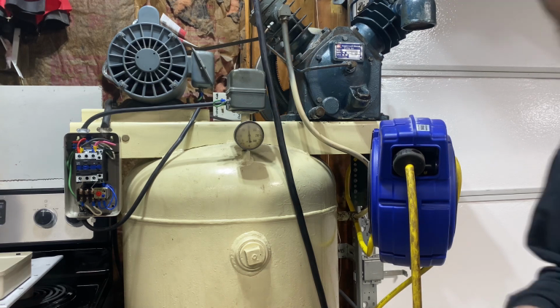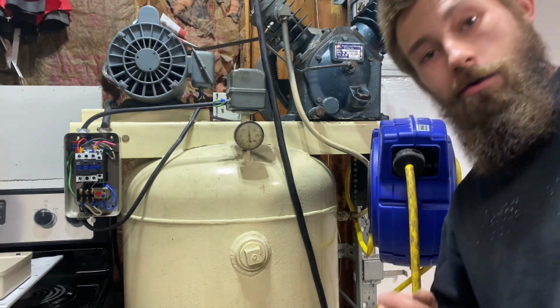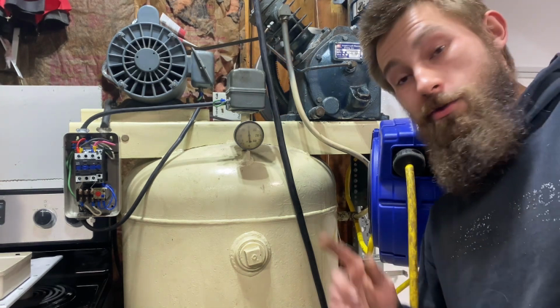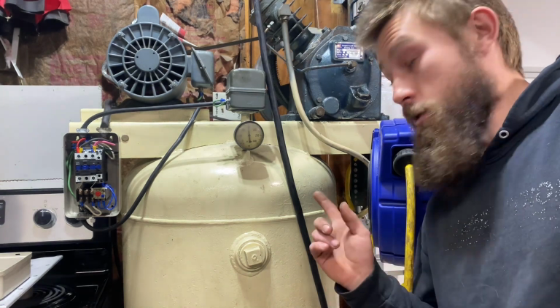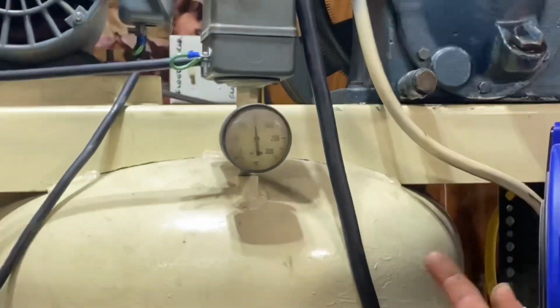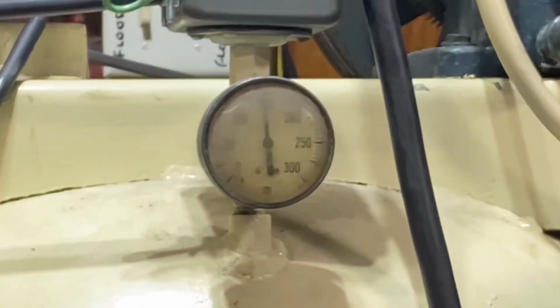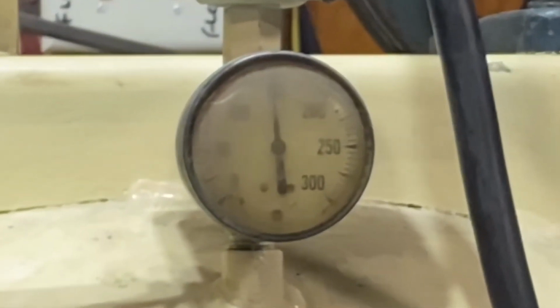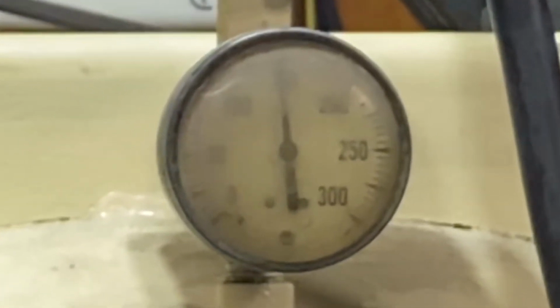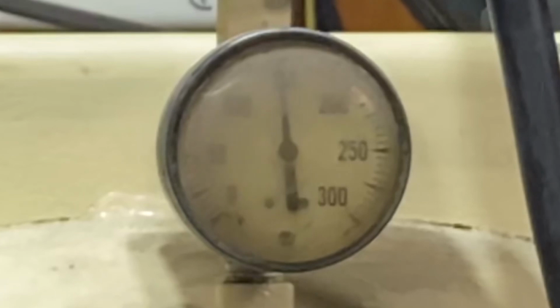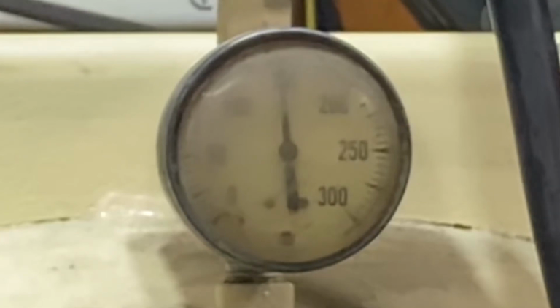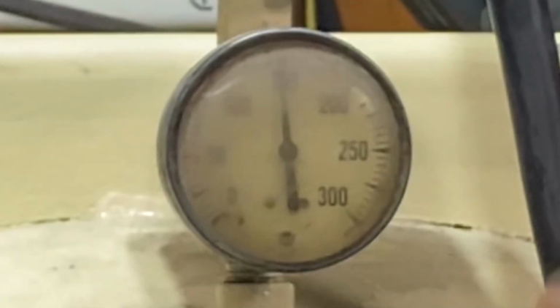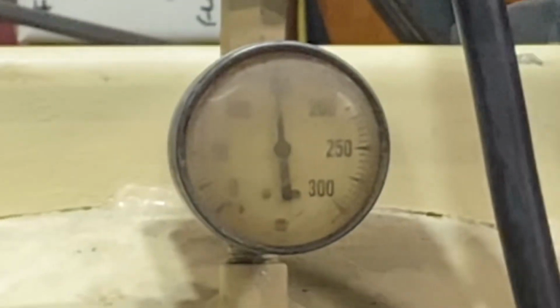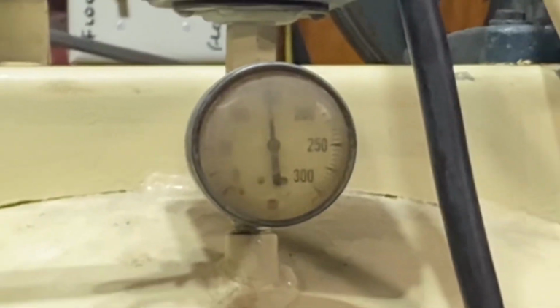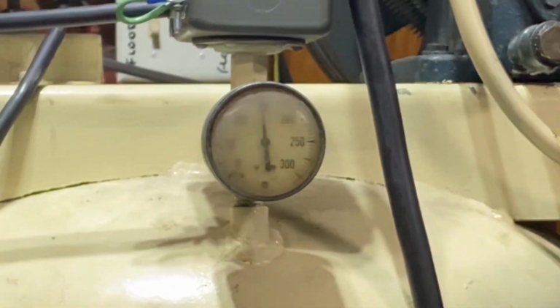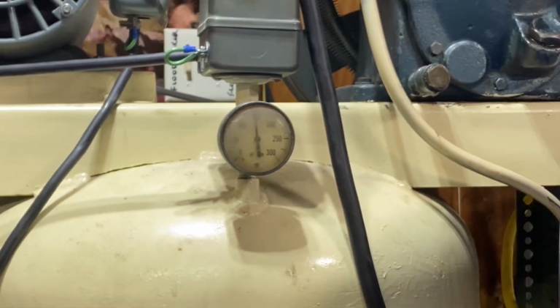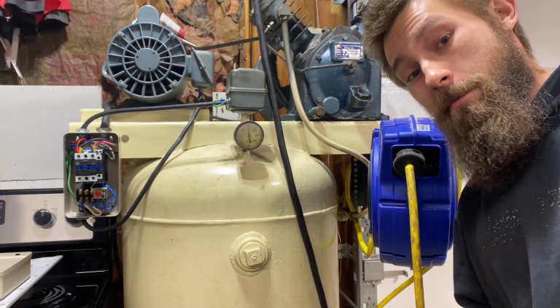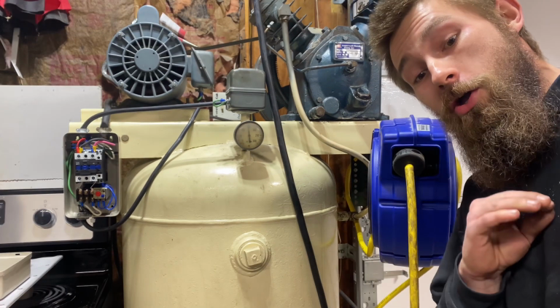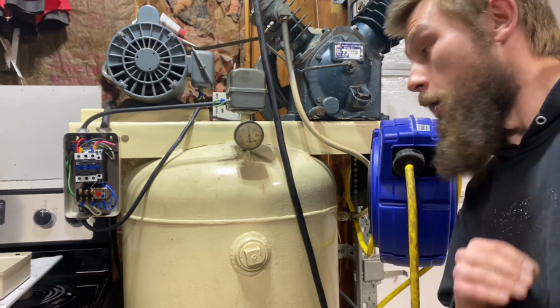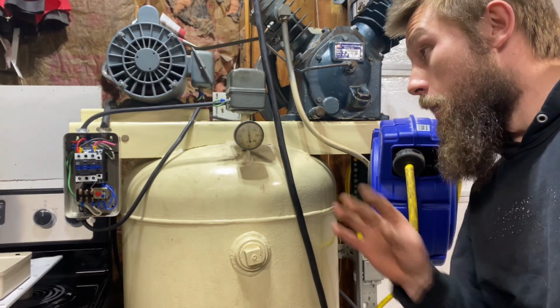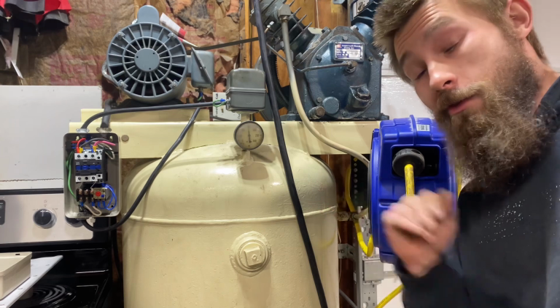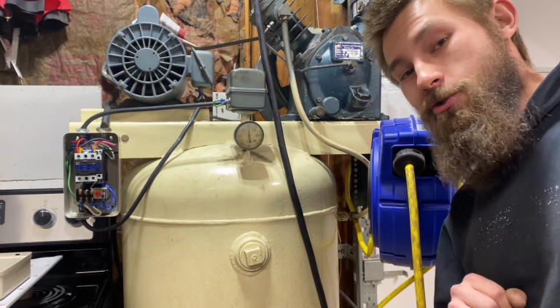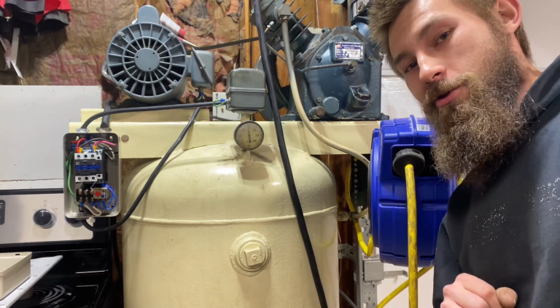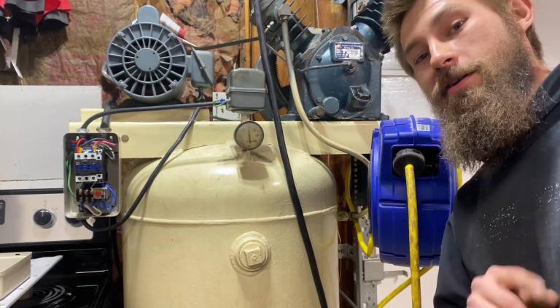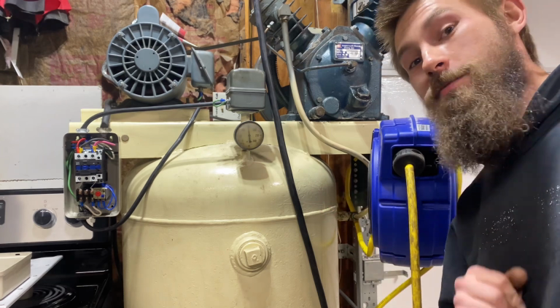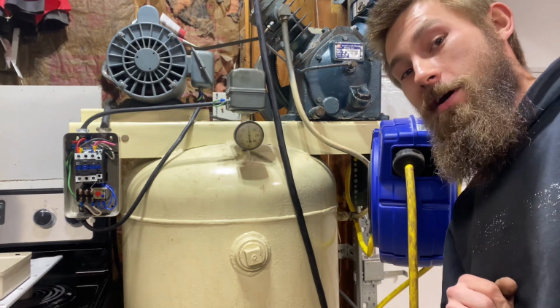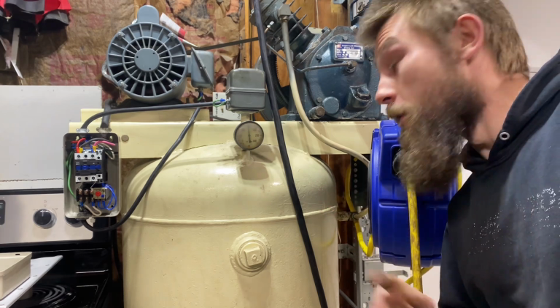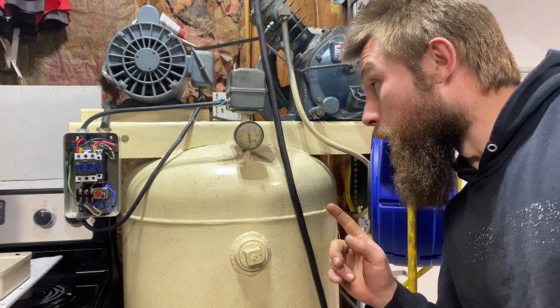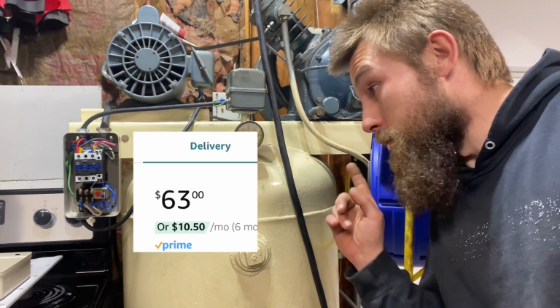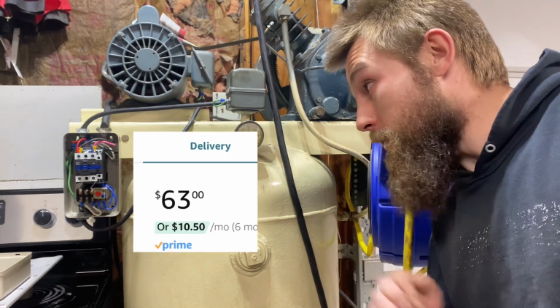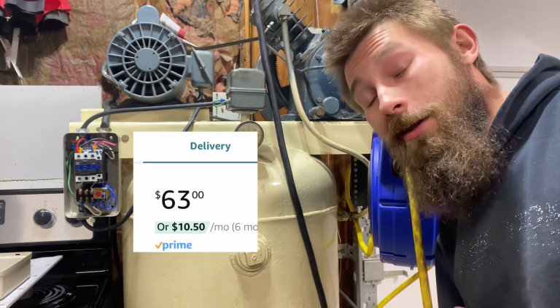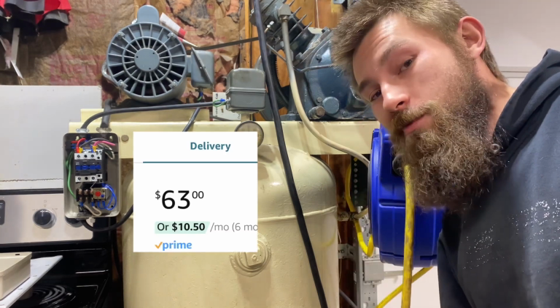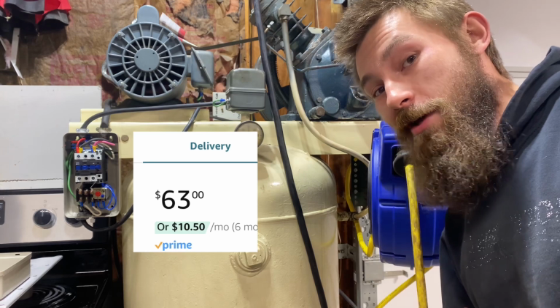Alright, so we just saw that it did trip with the pressure, and that is where my compressor is set to trip. This actually works pretty good, and I am surprised for the 63 dollars I spent on that — everything works, no worries.